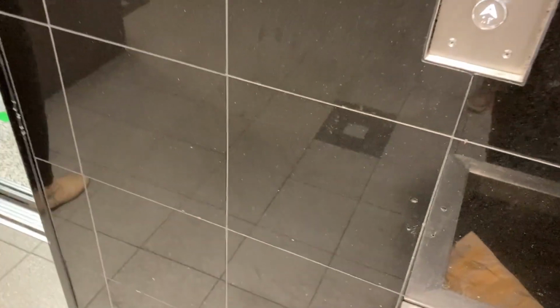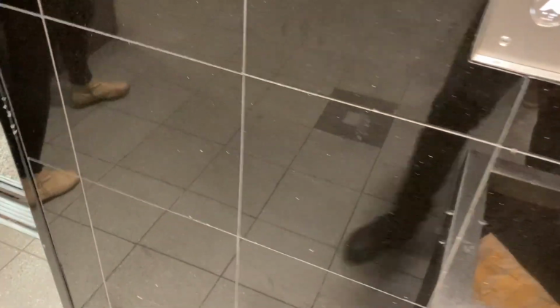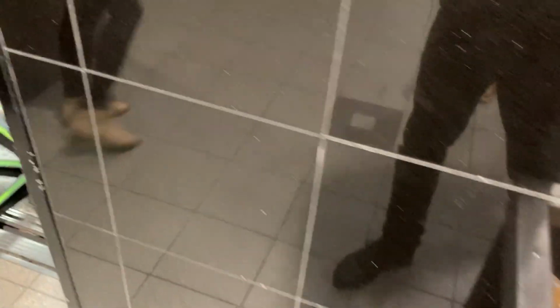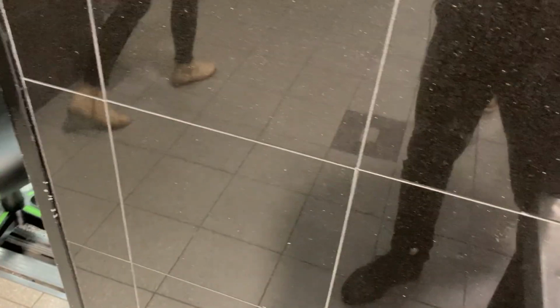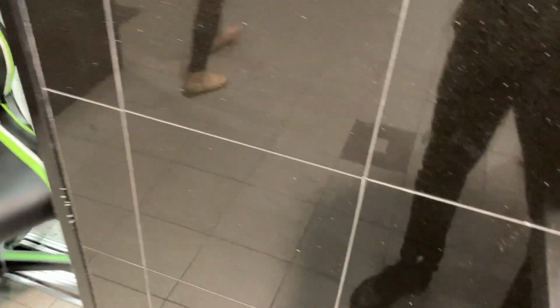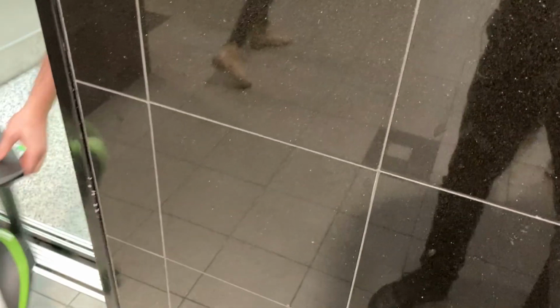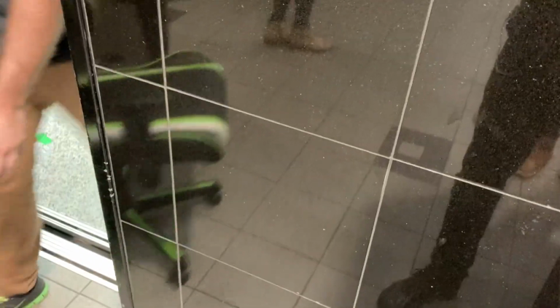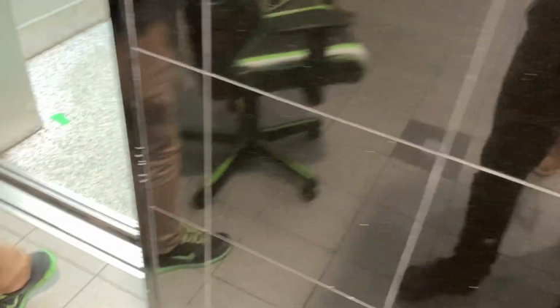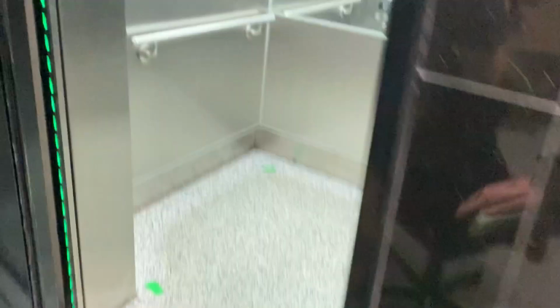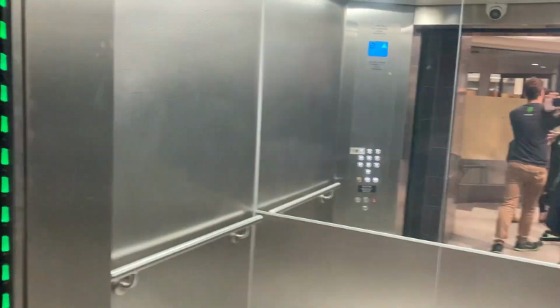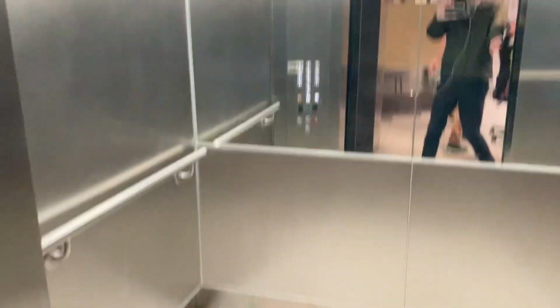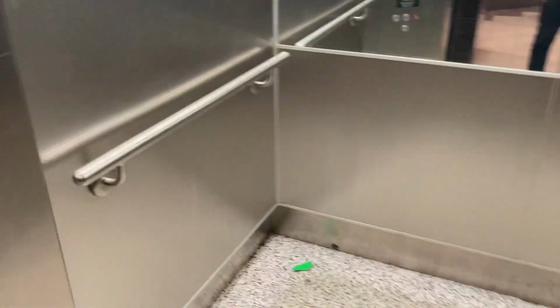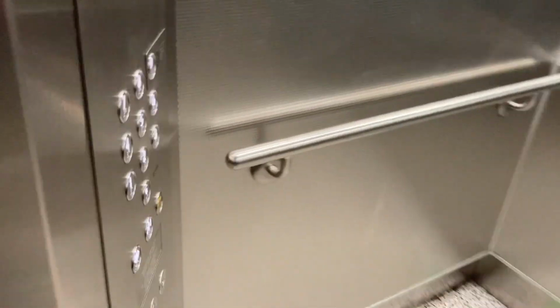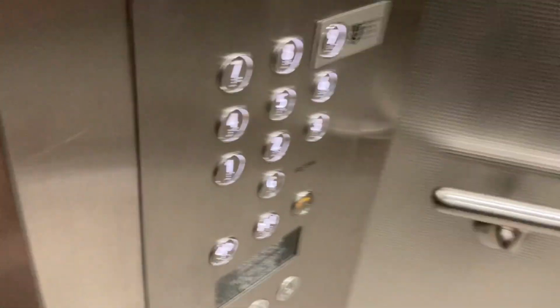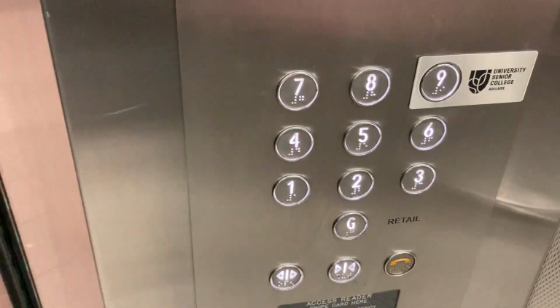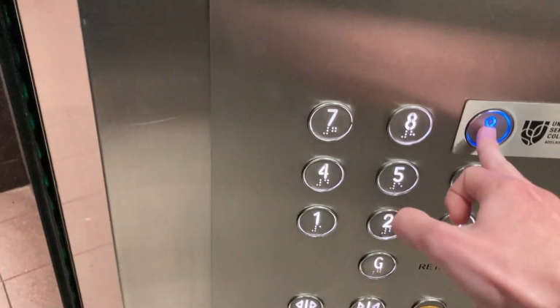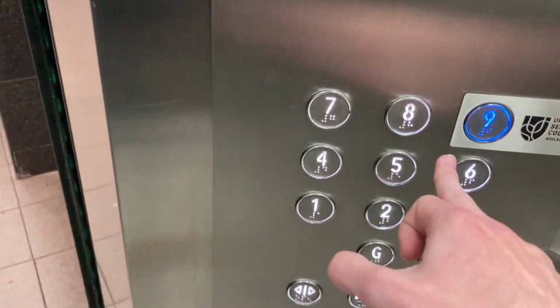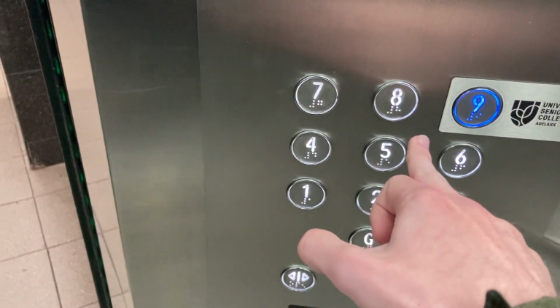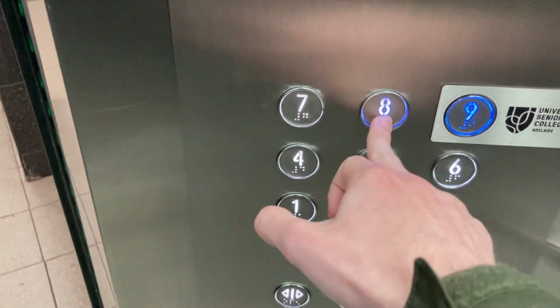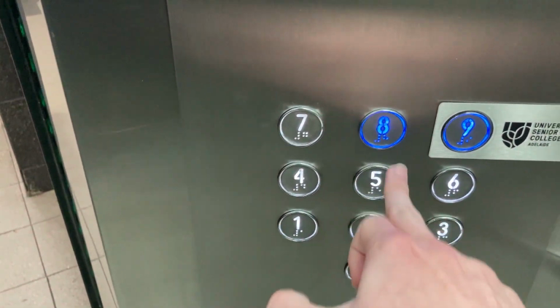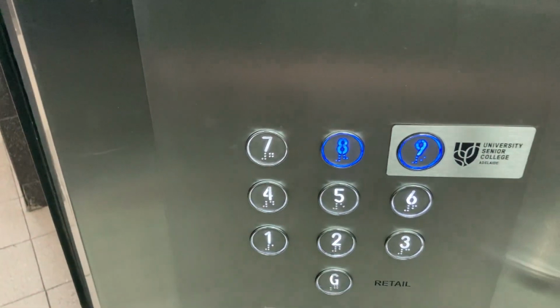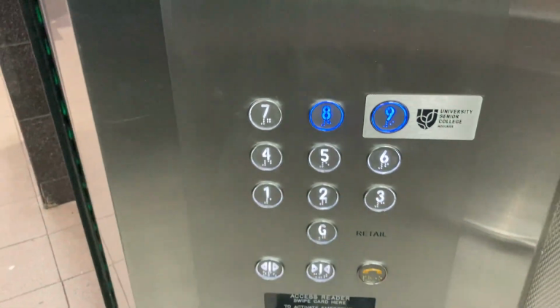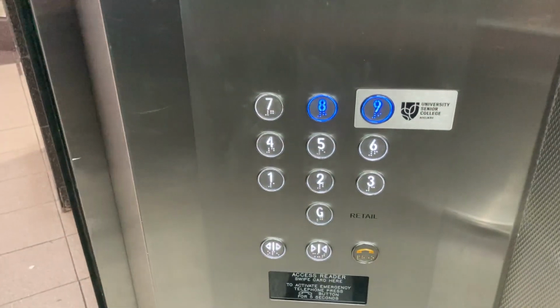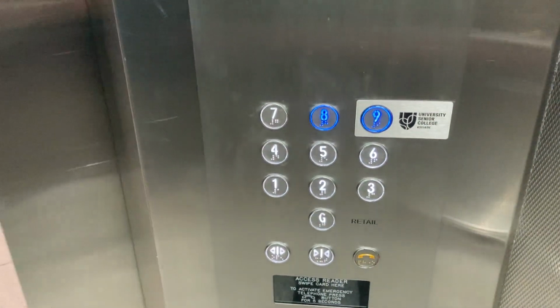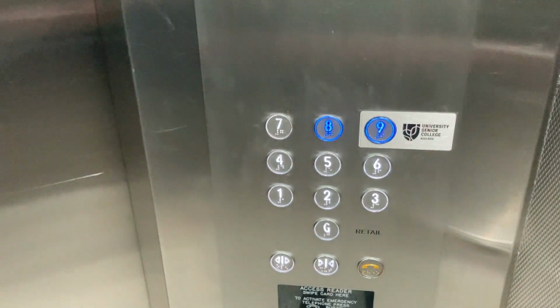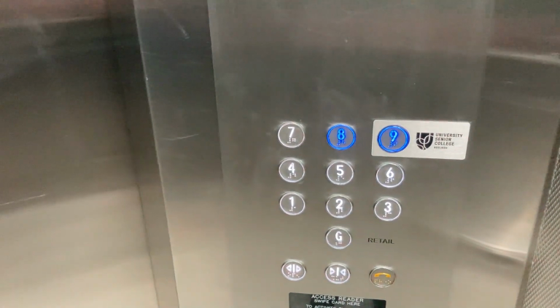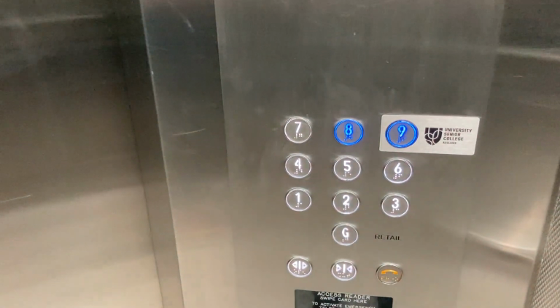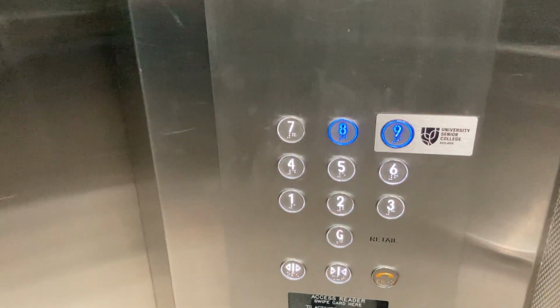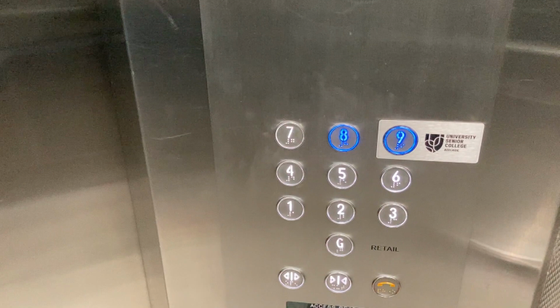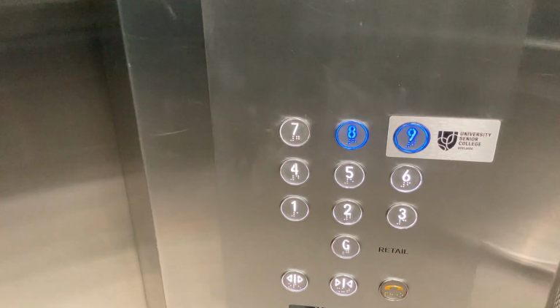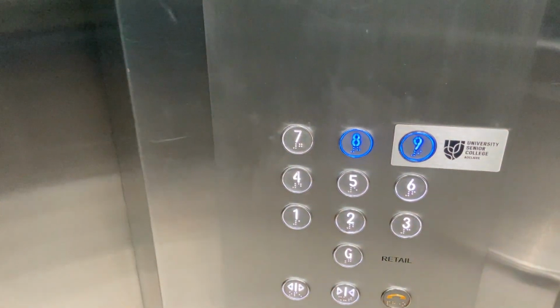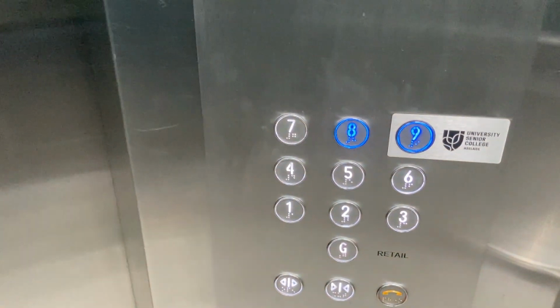I know she'll have this one. Level nine was locked since I last went here, but I'm only going to go as far as level eight.